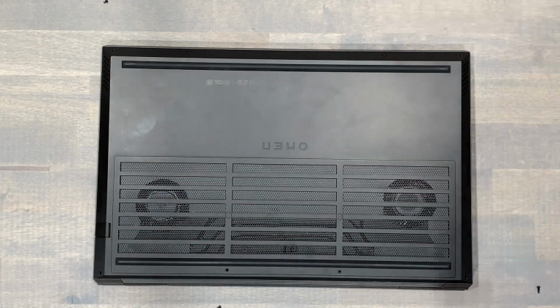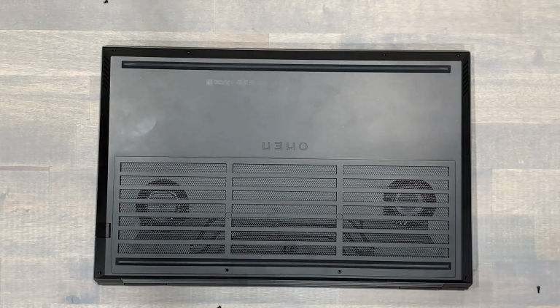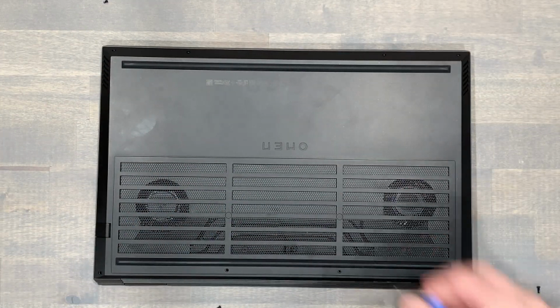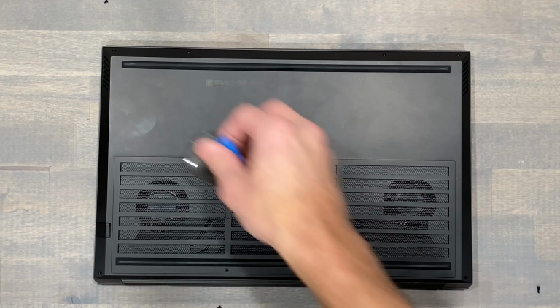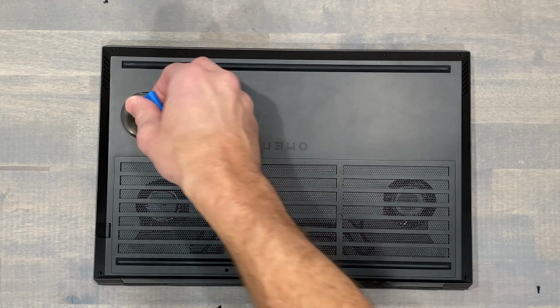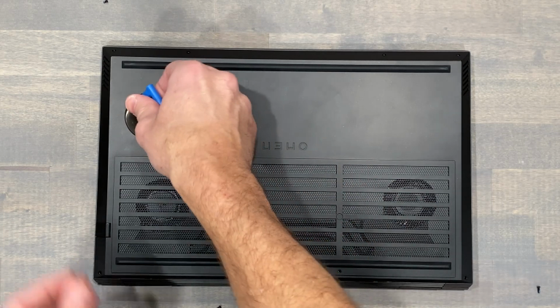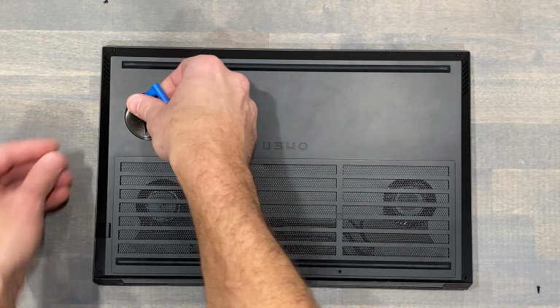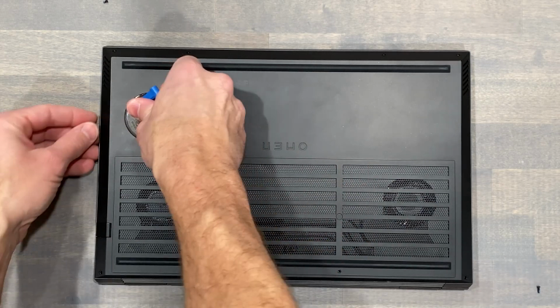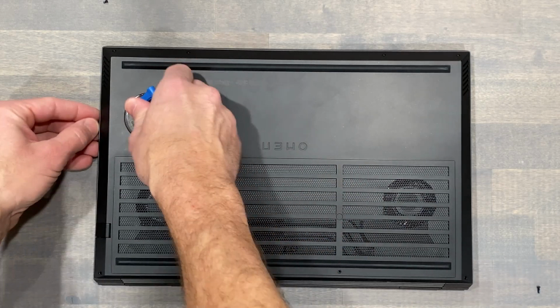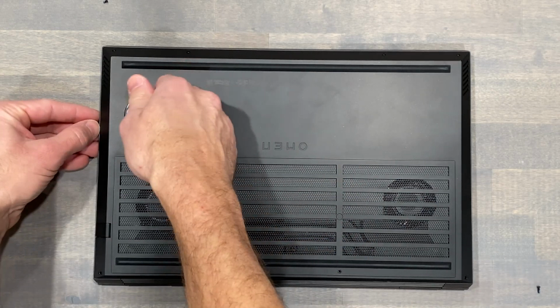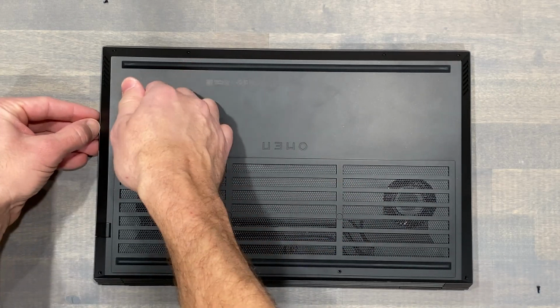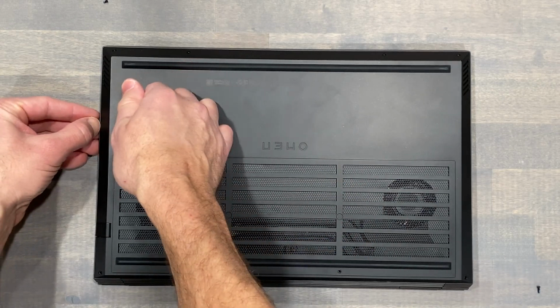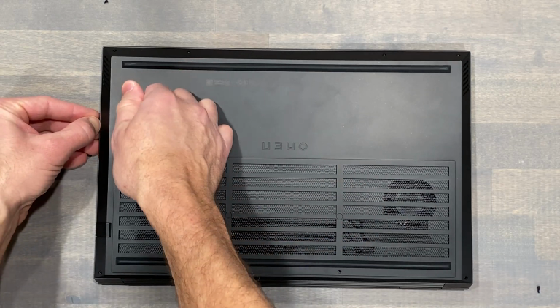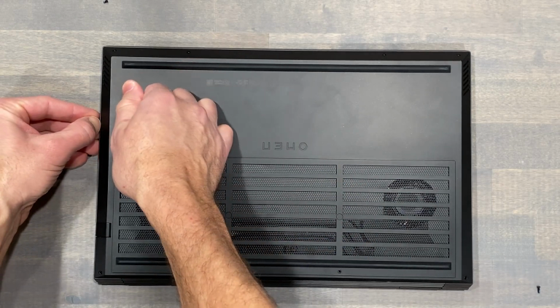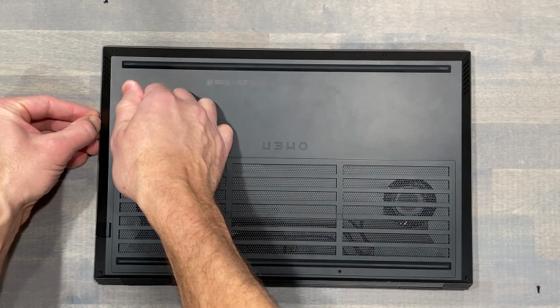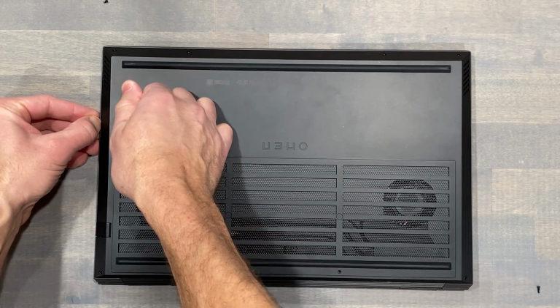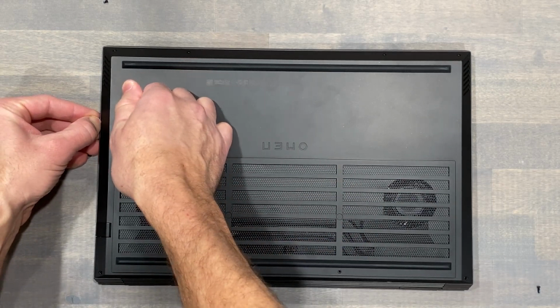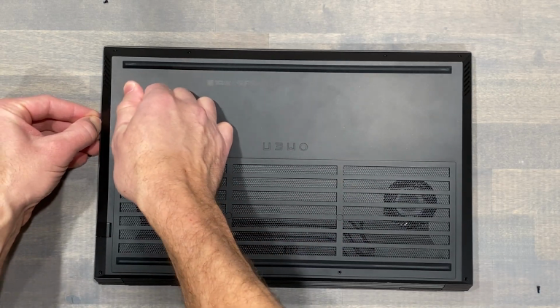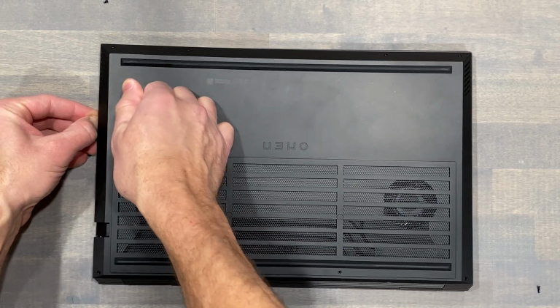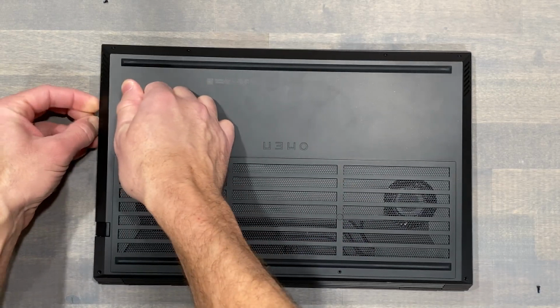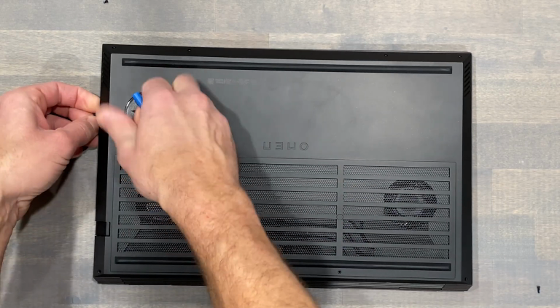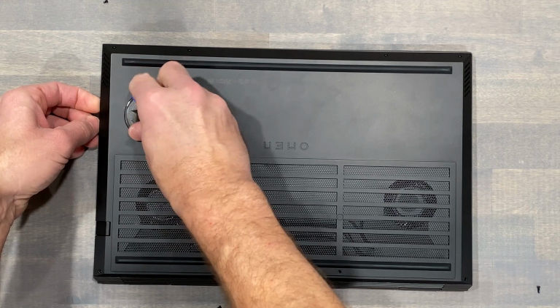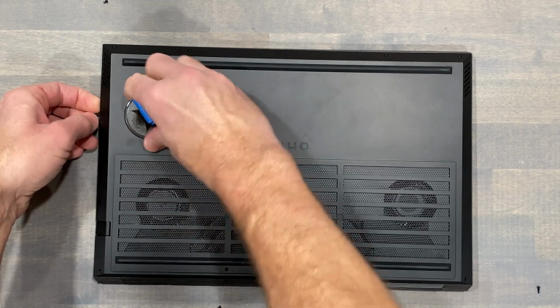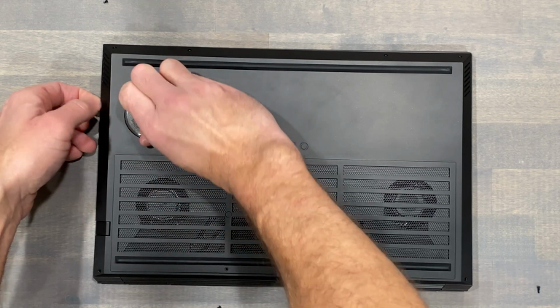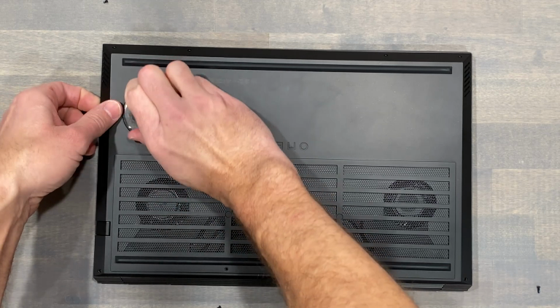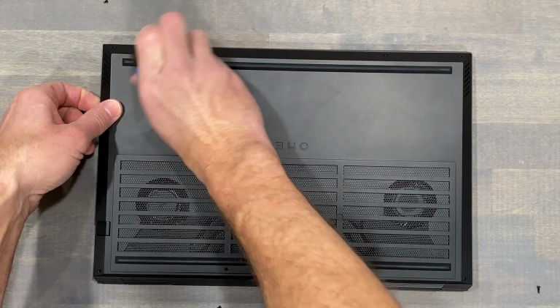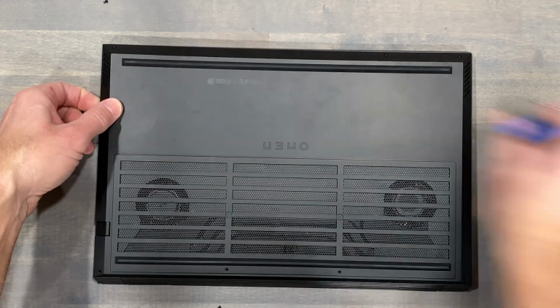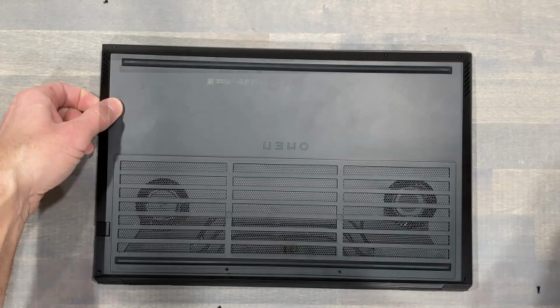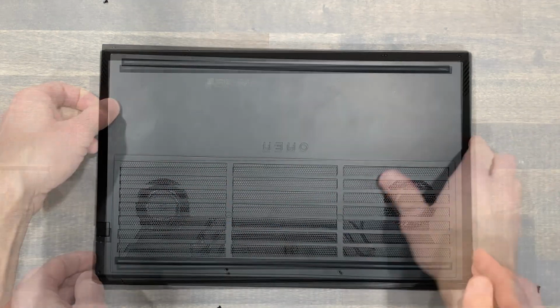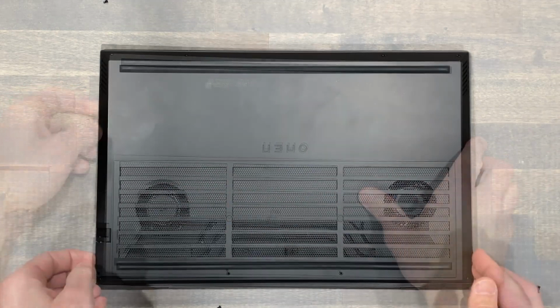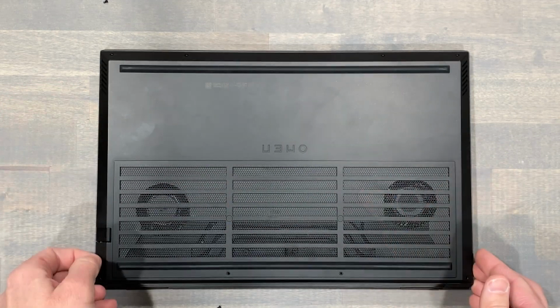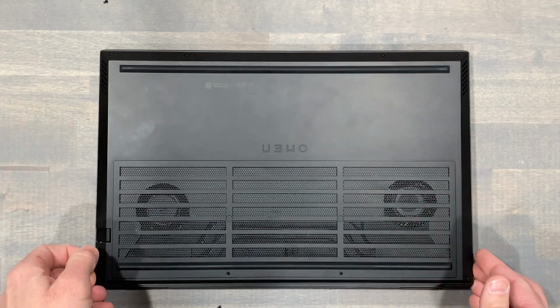I'll use the suction cup to gently lift the bottom panel enough to get my fingers underneath, then gently pry away starting at the sides, then moving to the rear of the chassis.